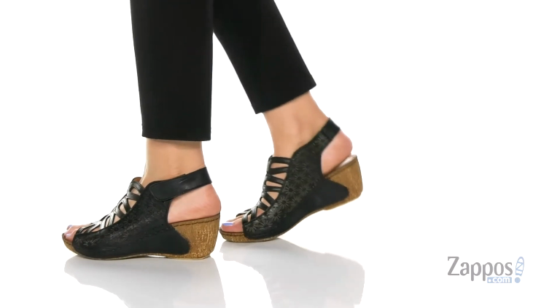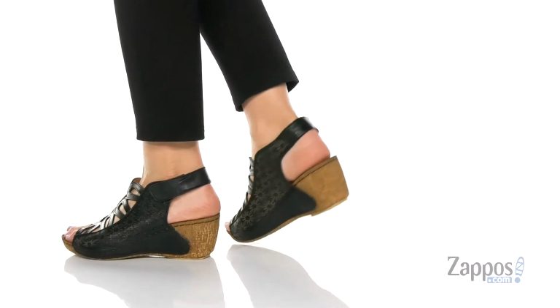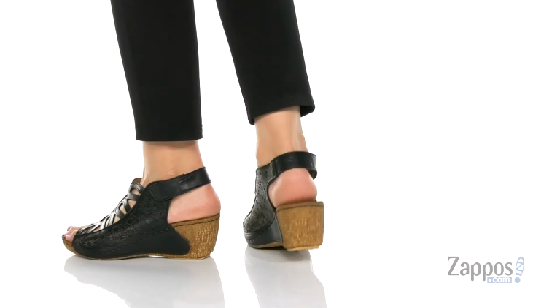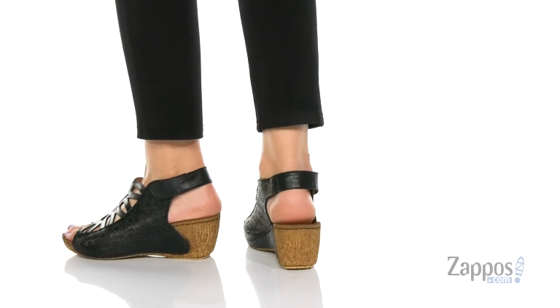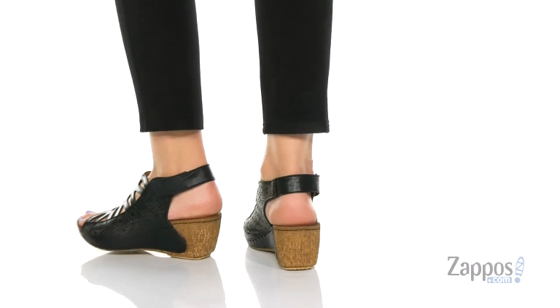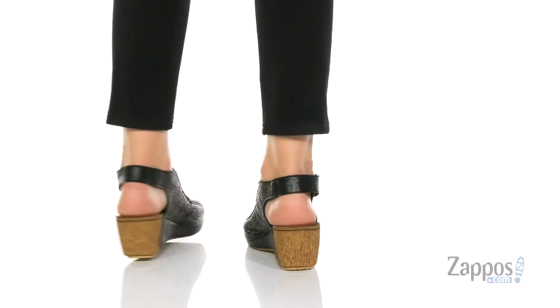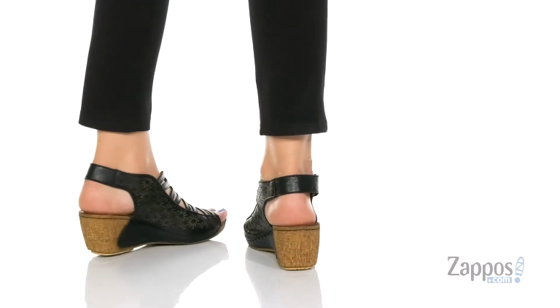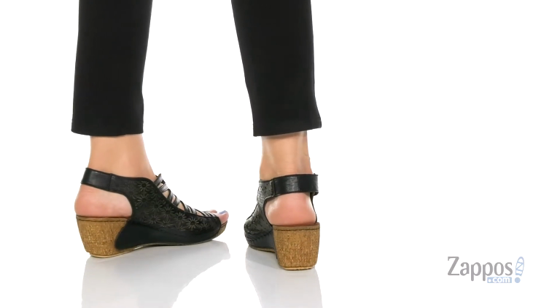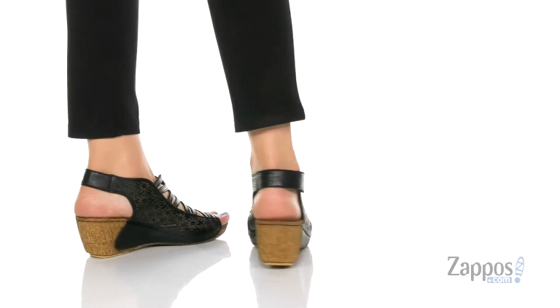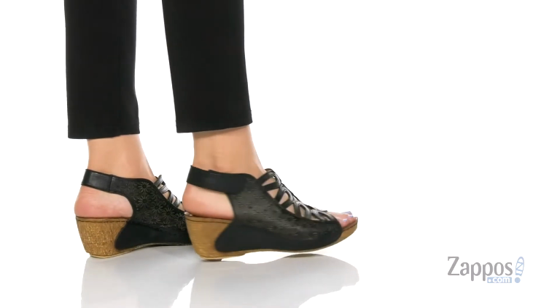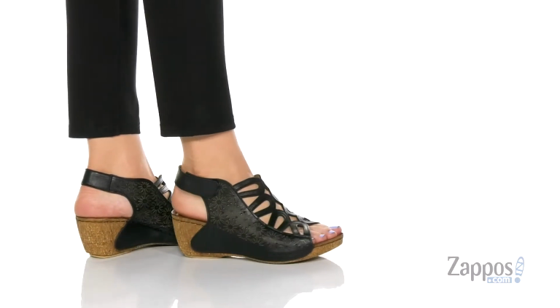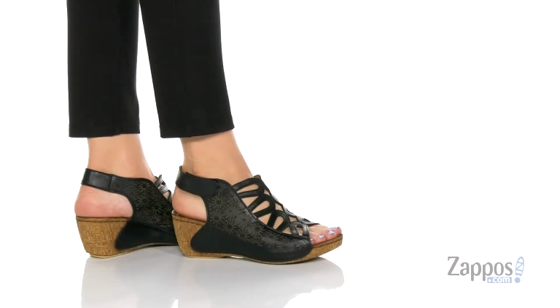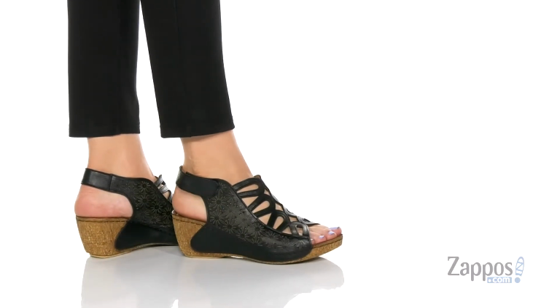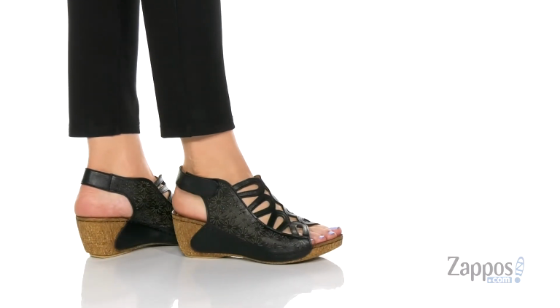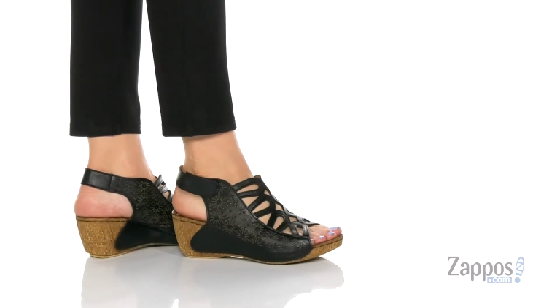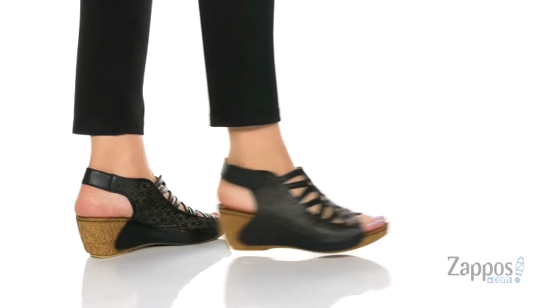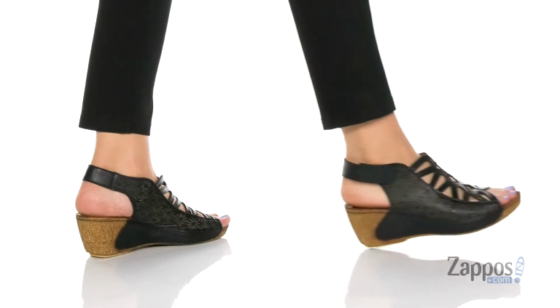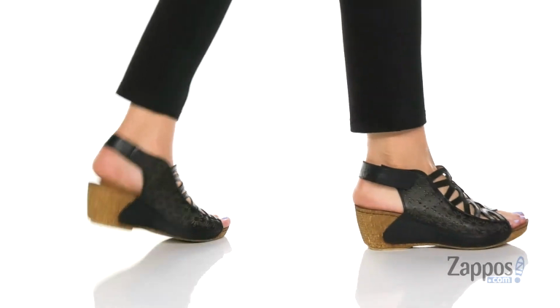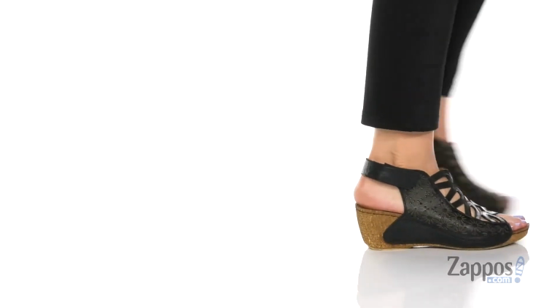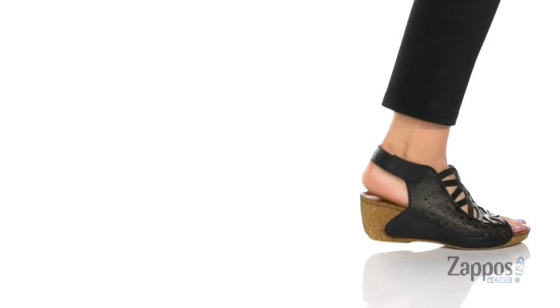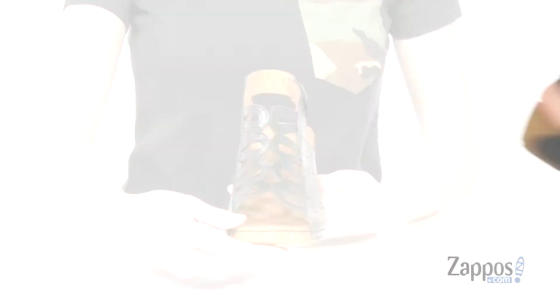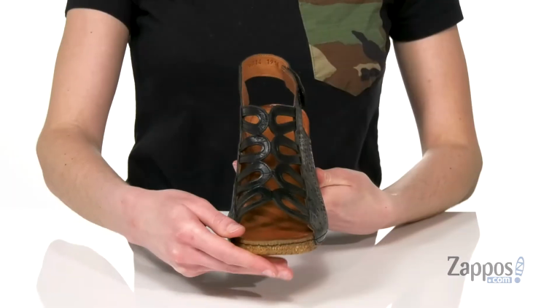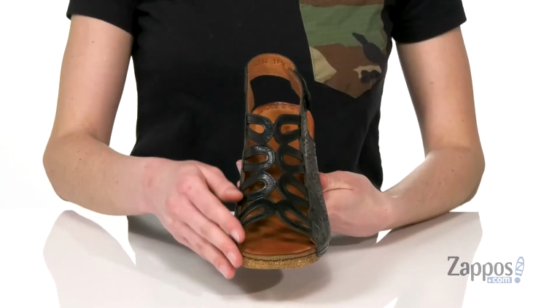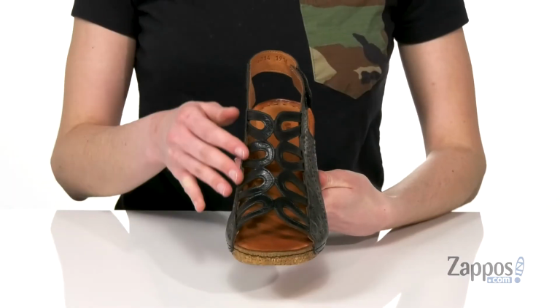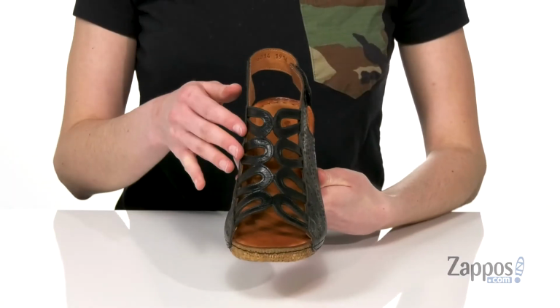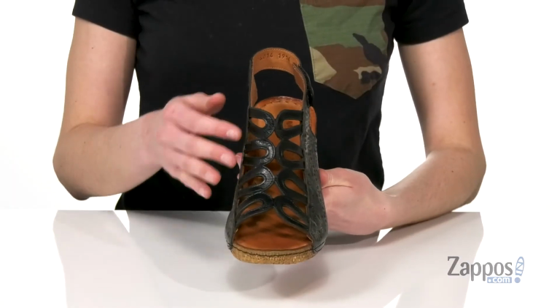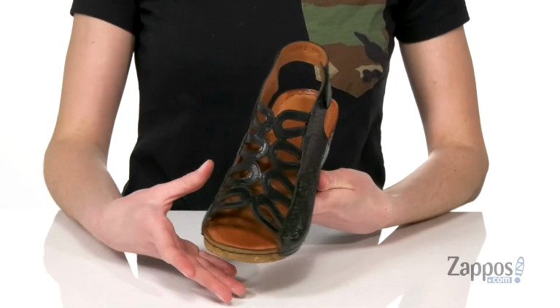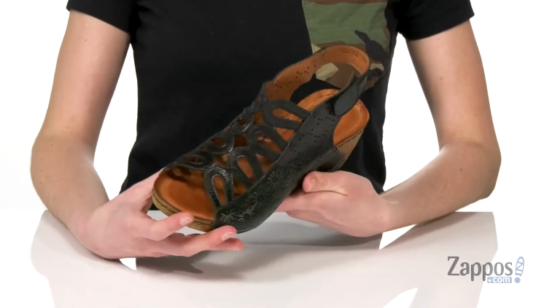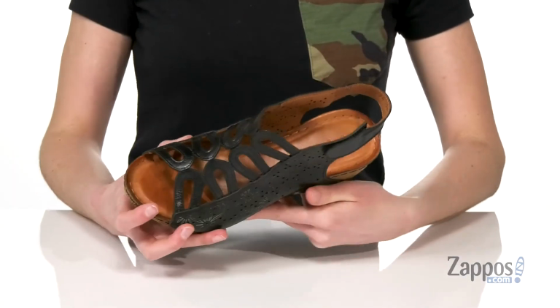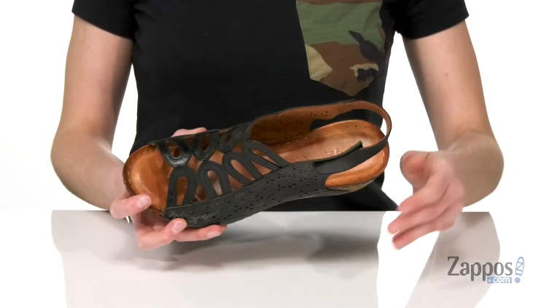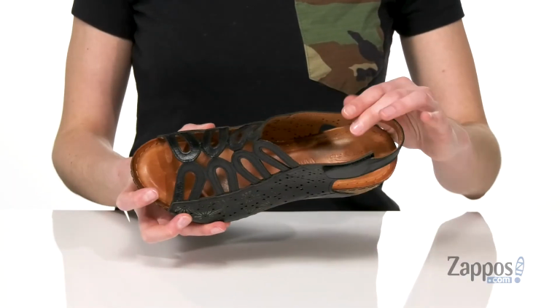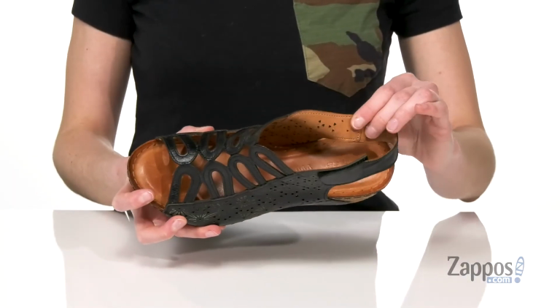These are going to be a great wedge to add to your summer wardrobe. You've got this beautiful floral design on the side and some cutouts on the top. Inside is leather lined, nice and breathable.